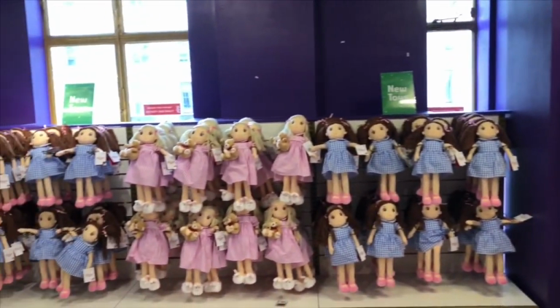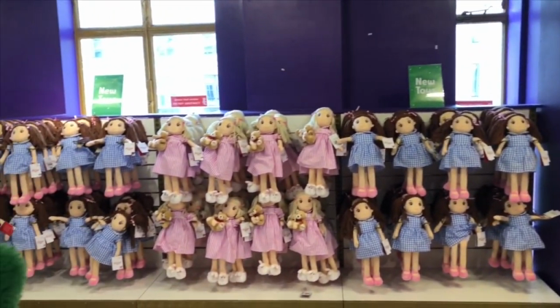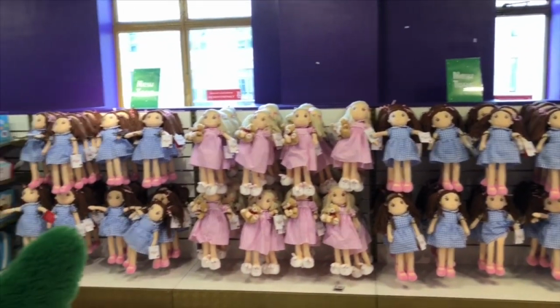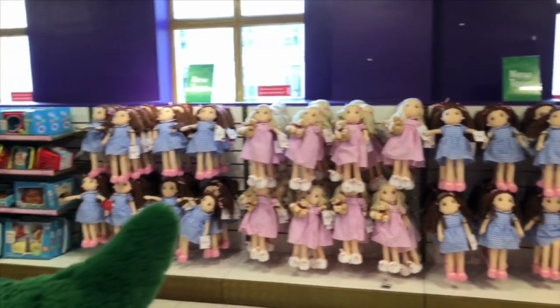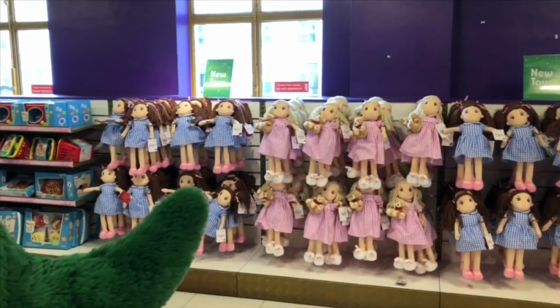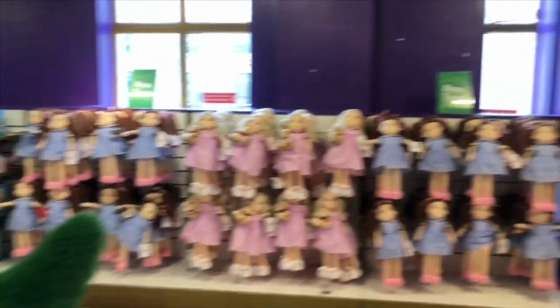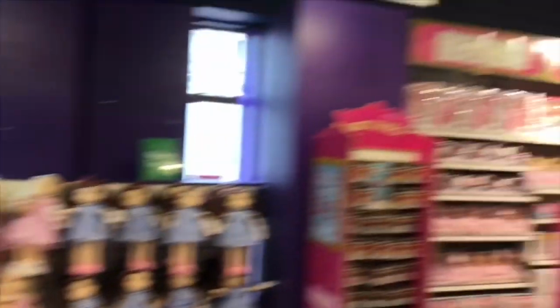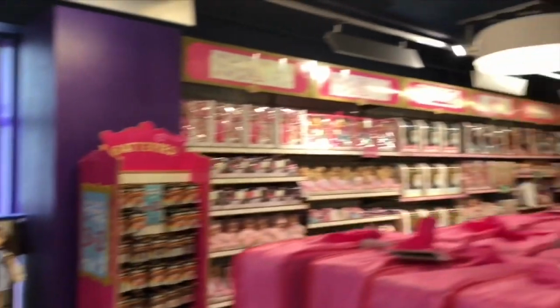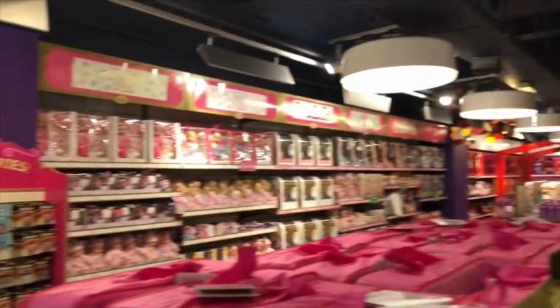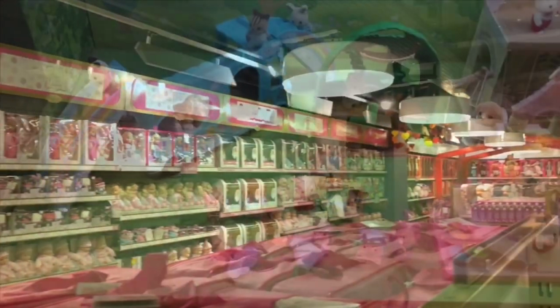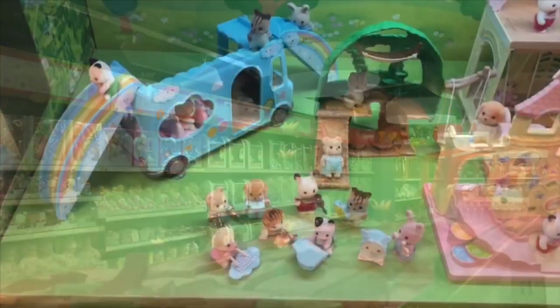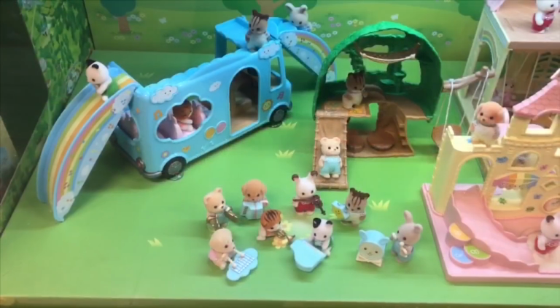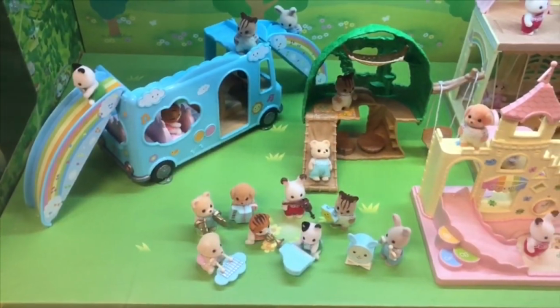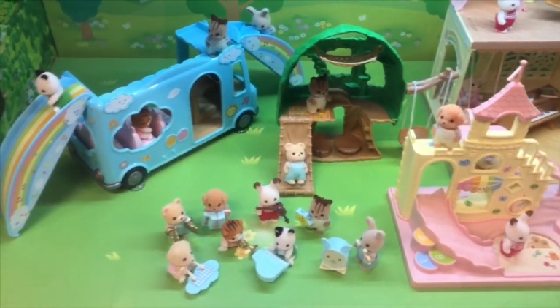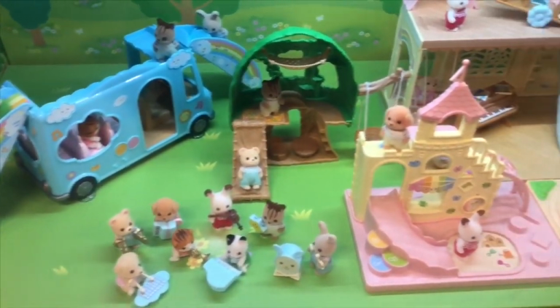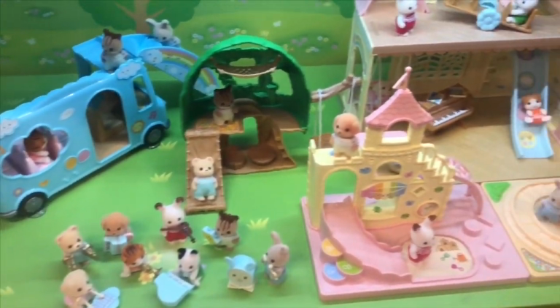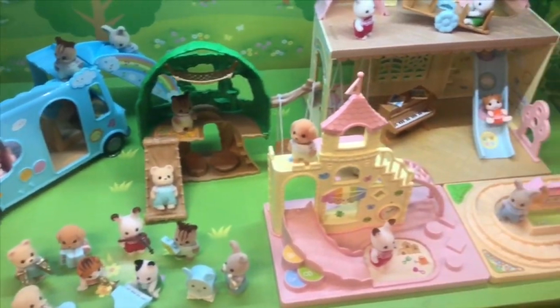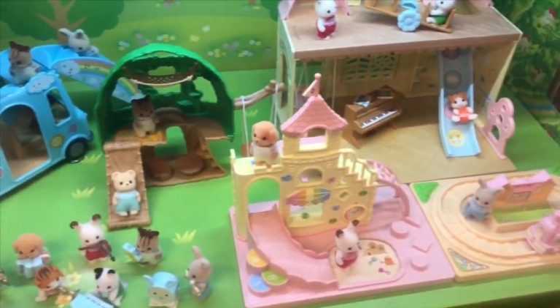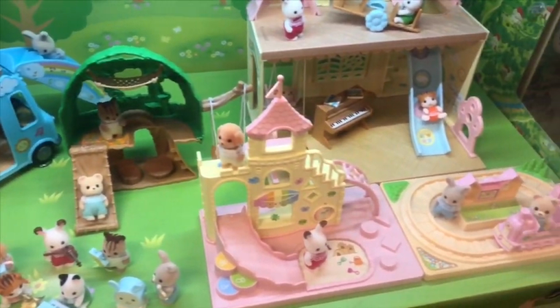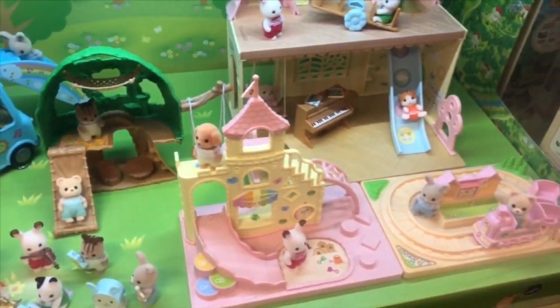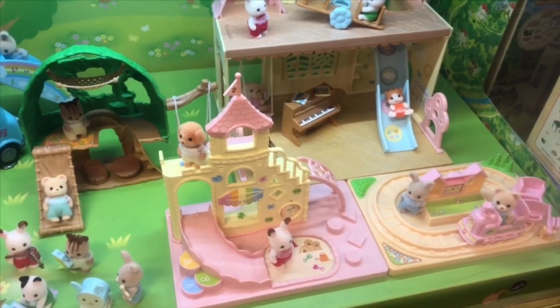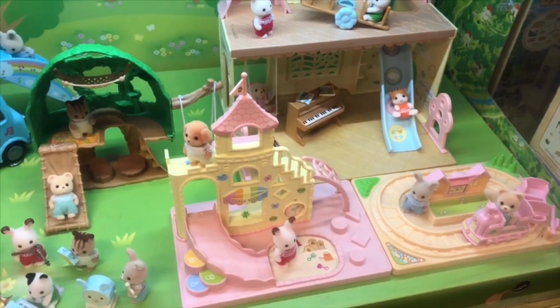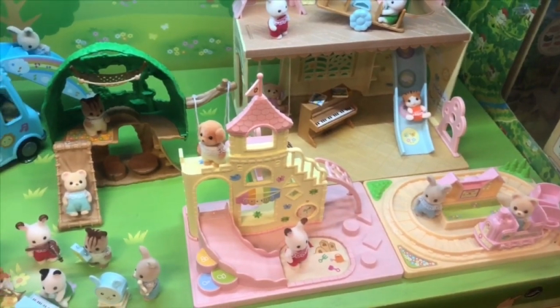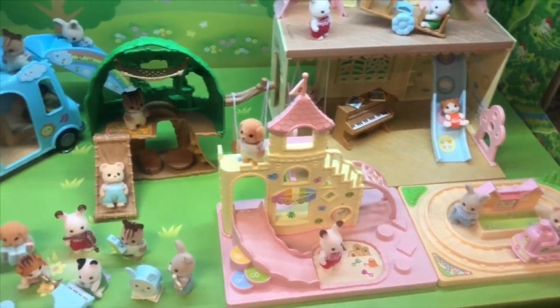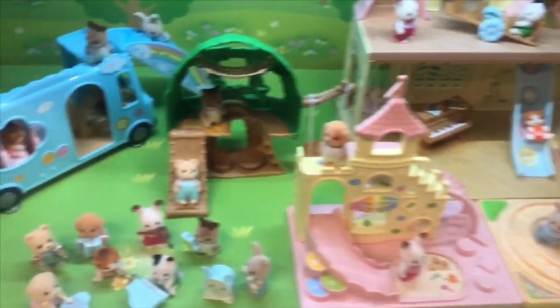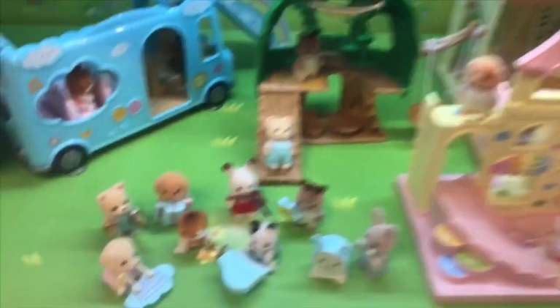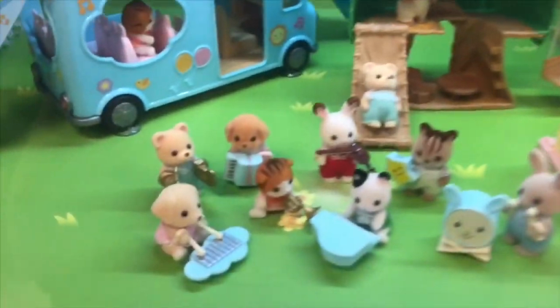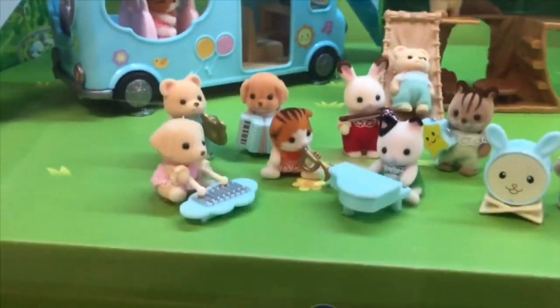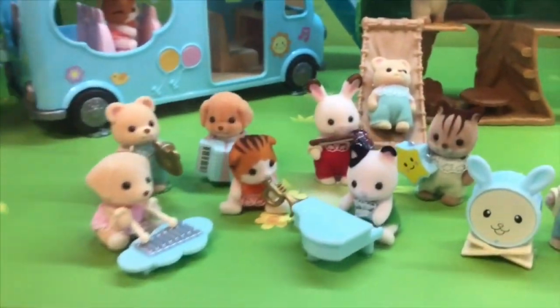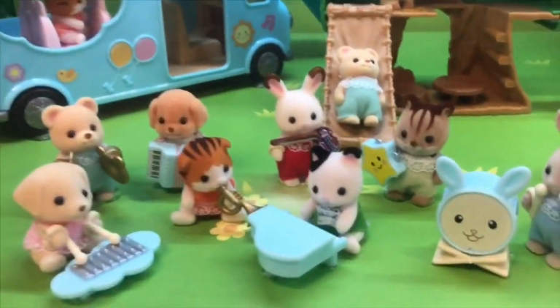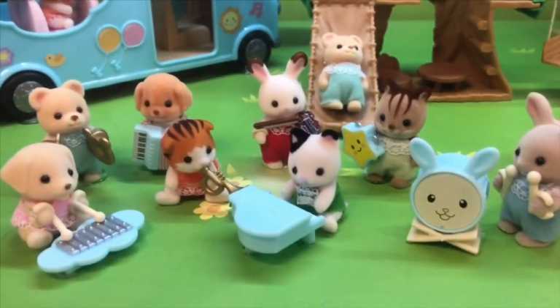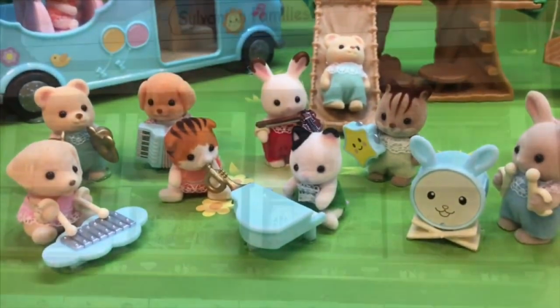There's soft dolls, babies. And of course, these are some of my favorite toys as well — the Calico Critters. They're so cute.